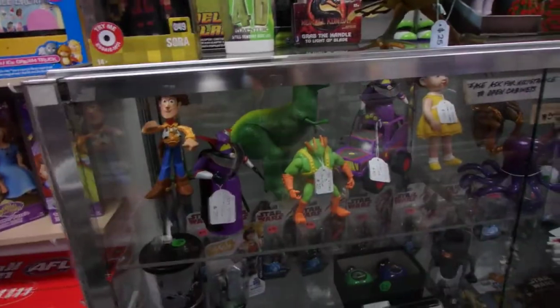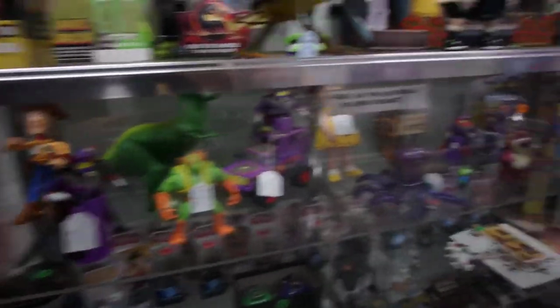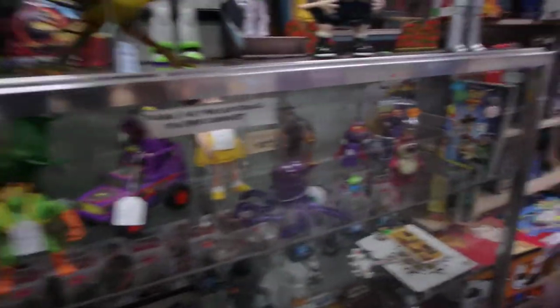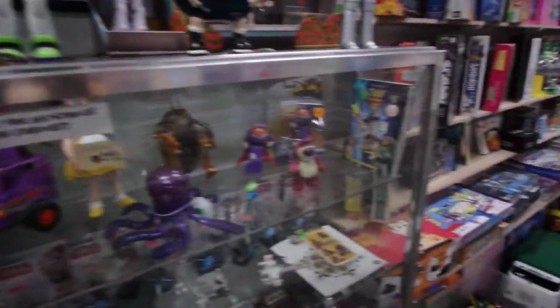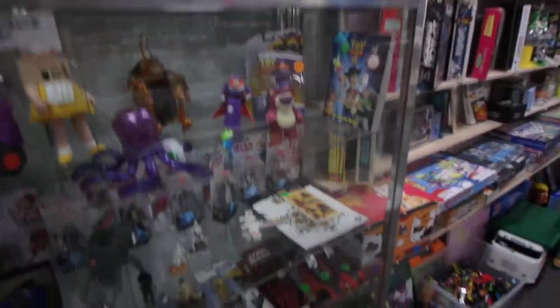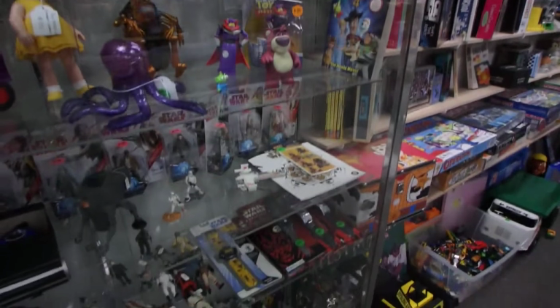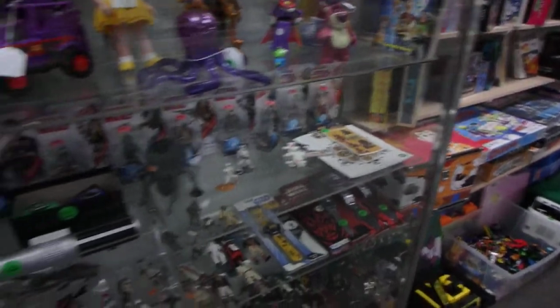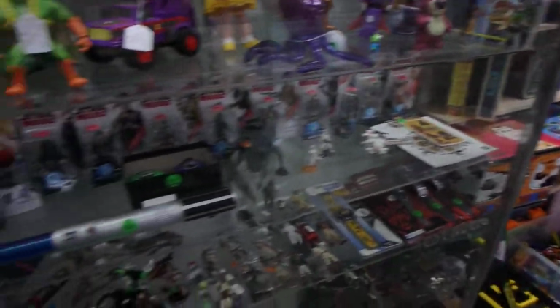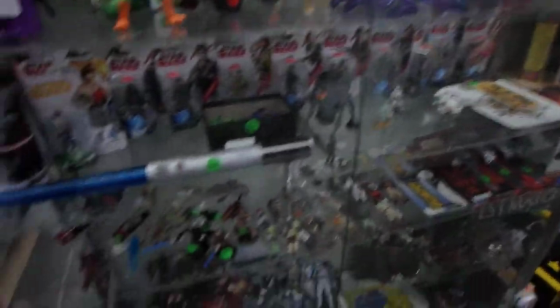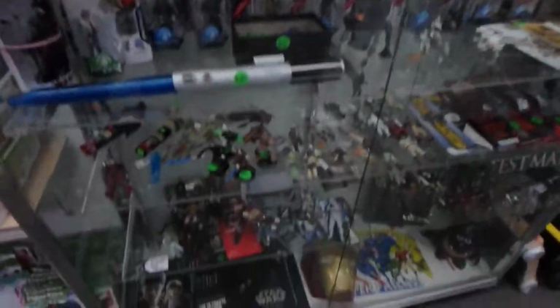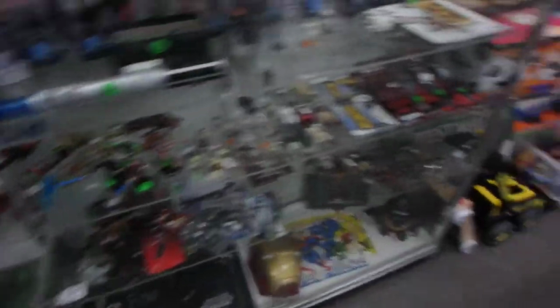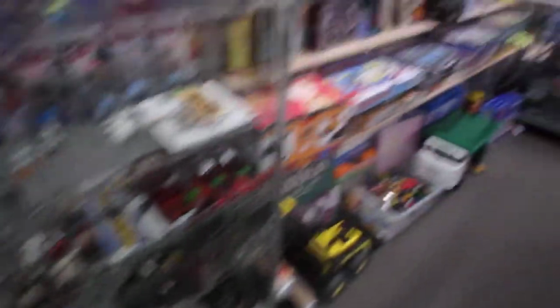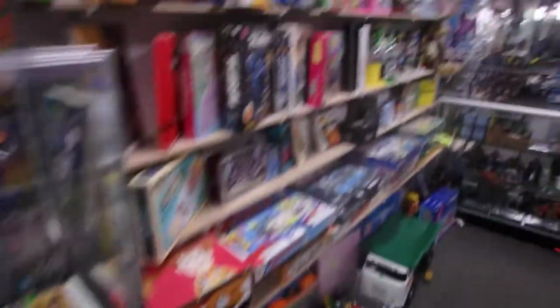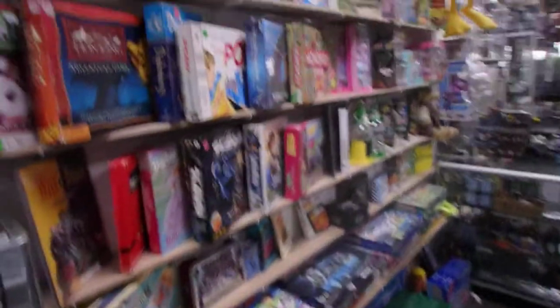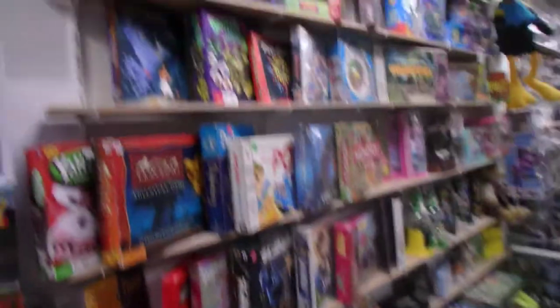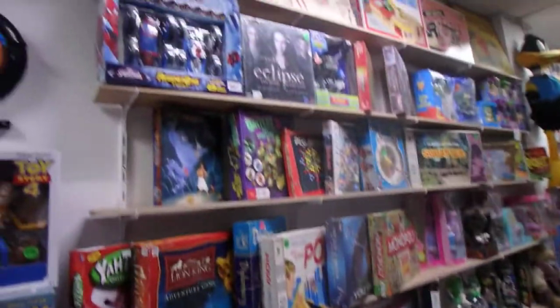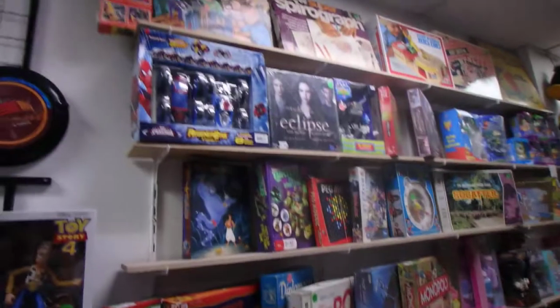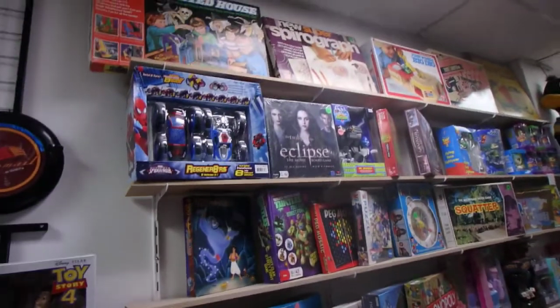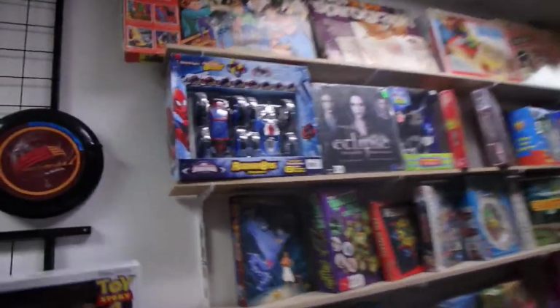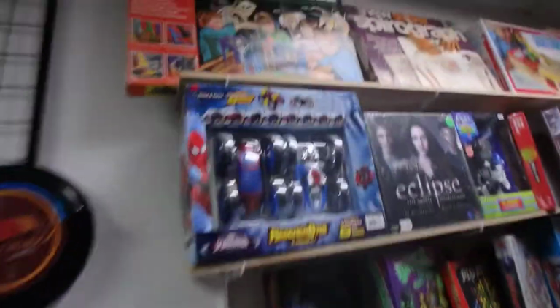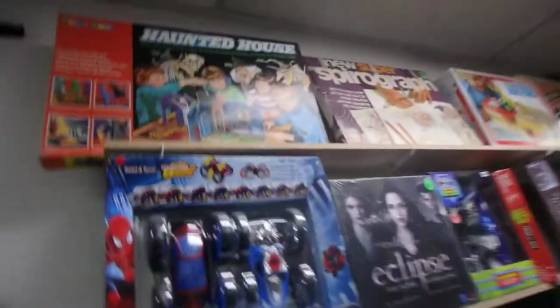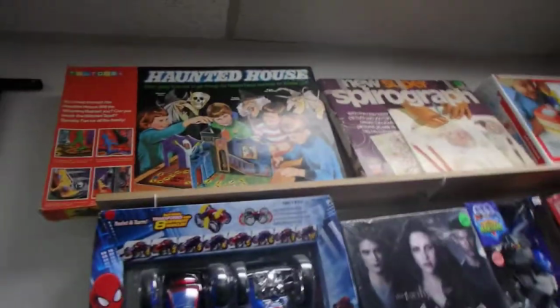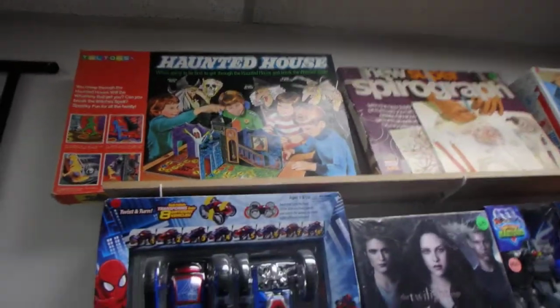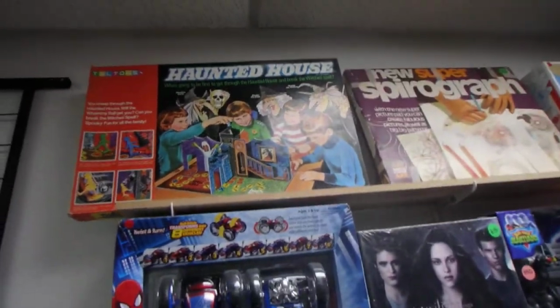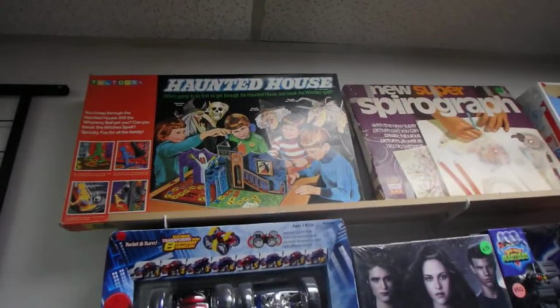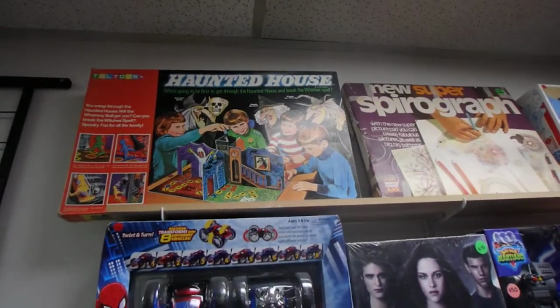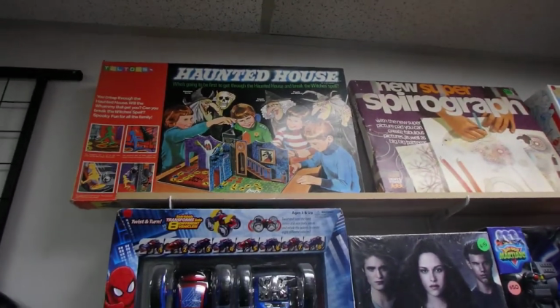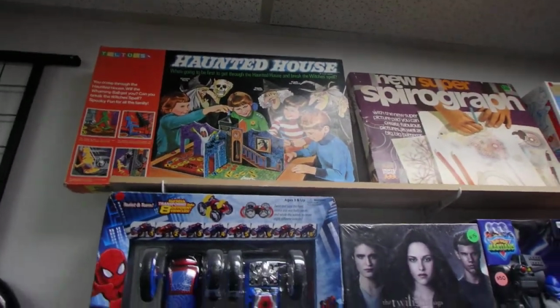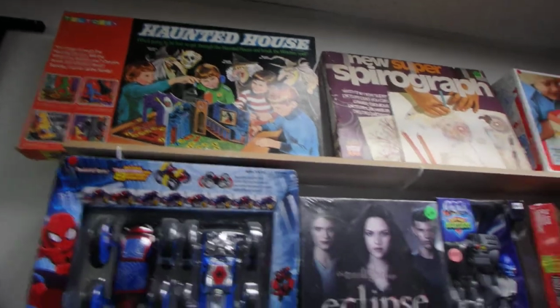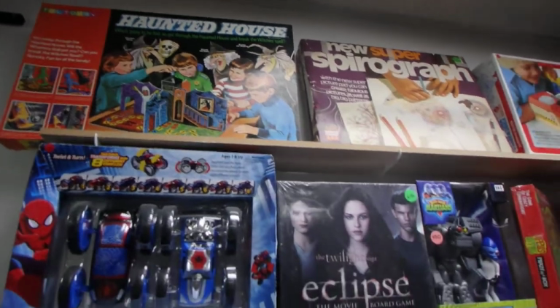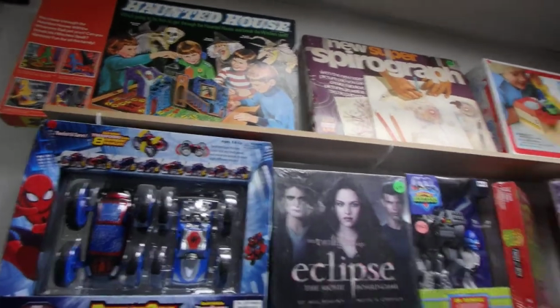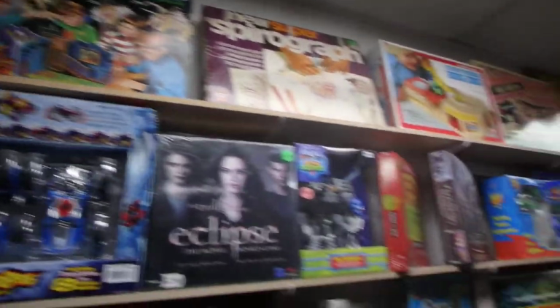A lot of Toy Story, more Star Wars, and that's a cool game — Haunted House. I remember playing that, and it sells for good money now.